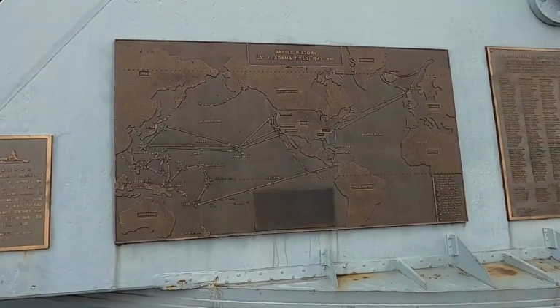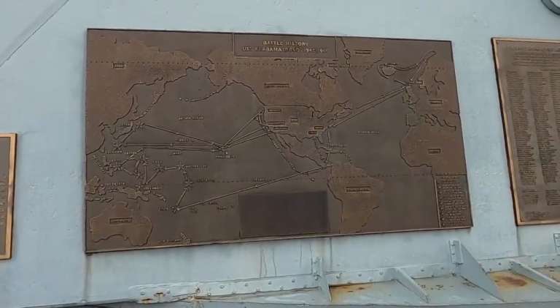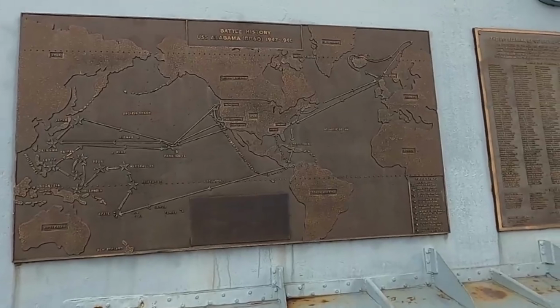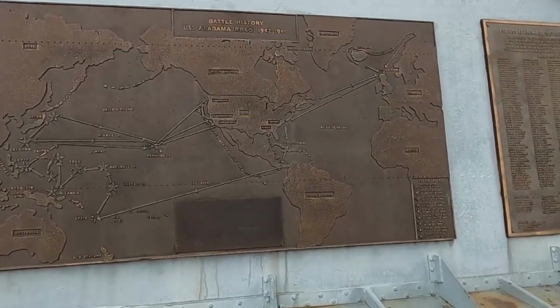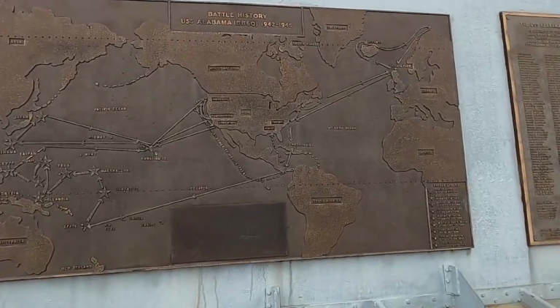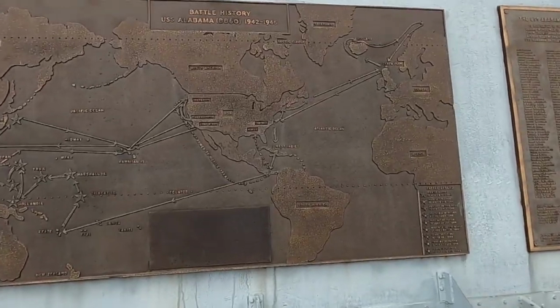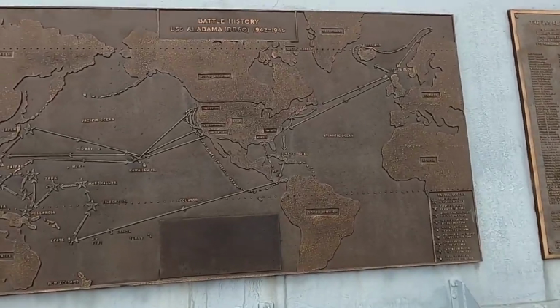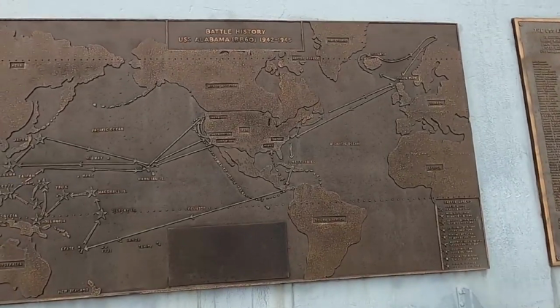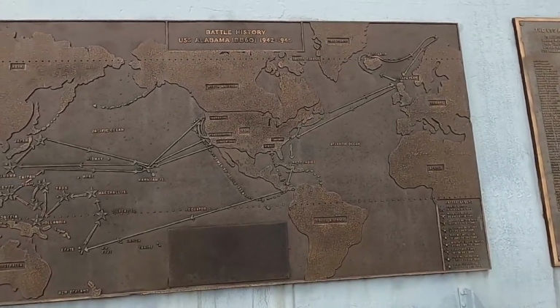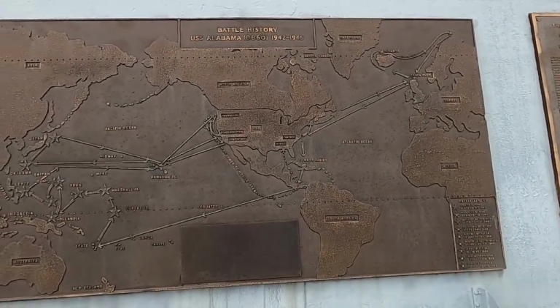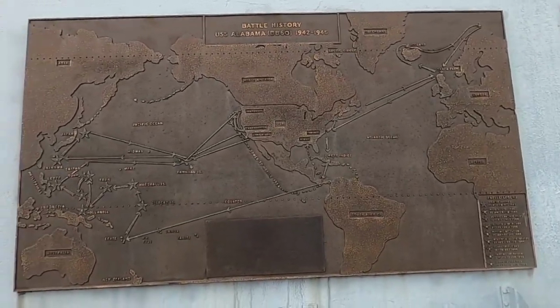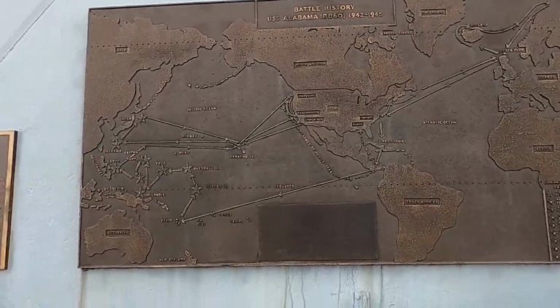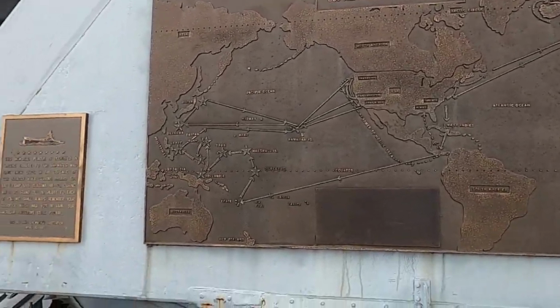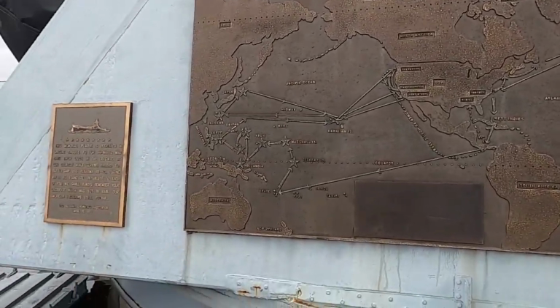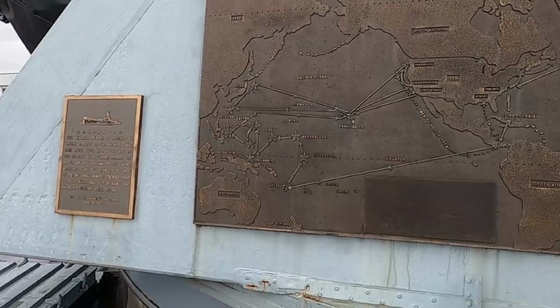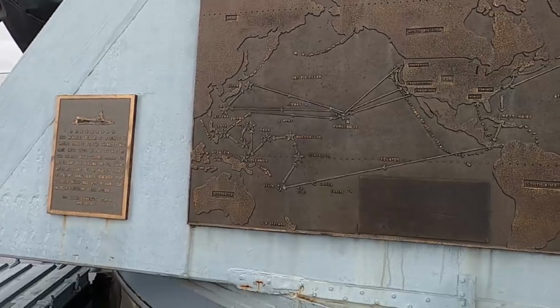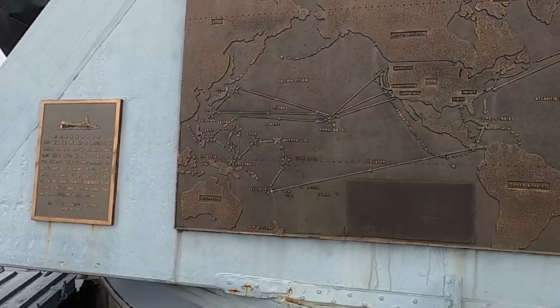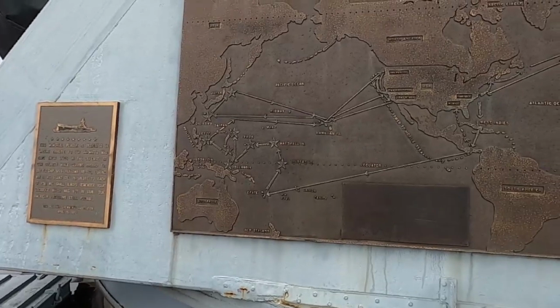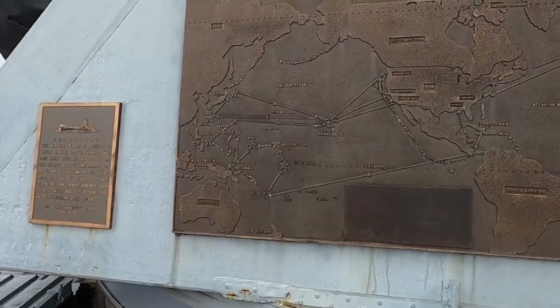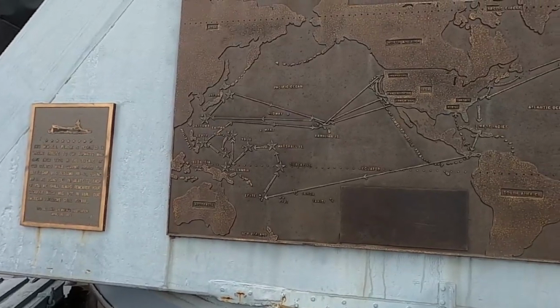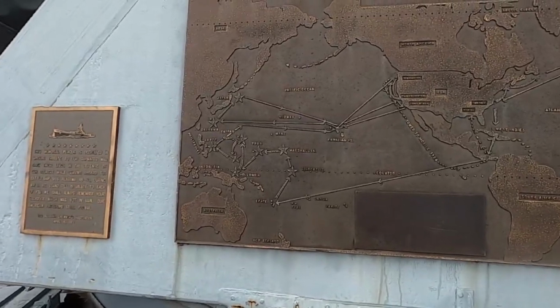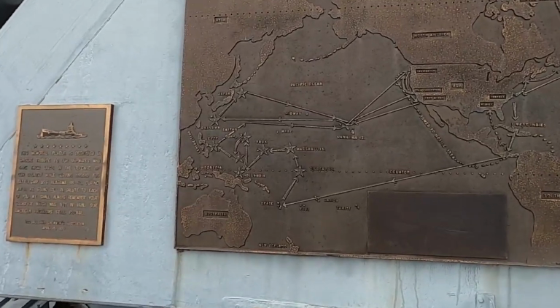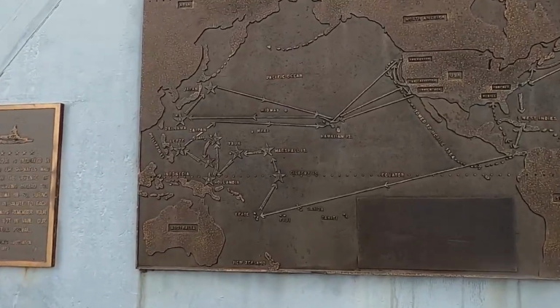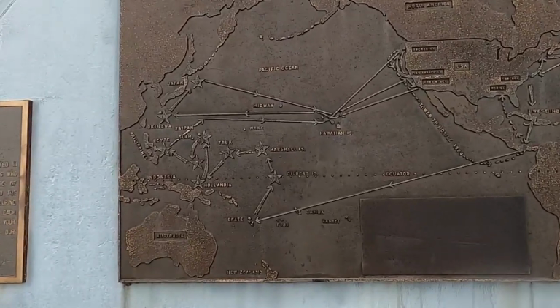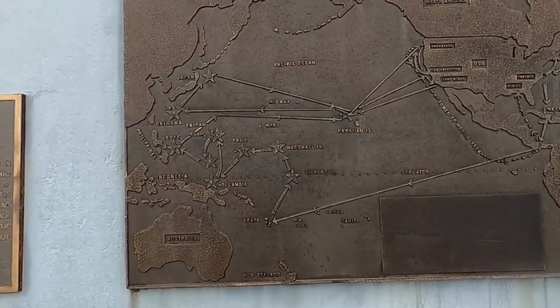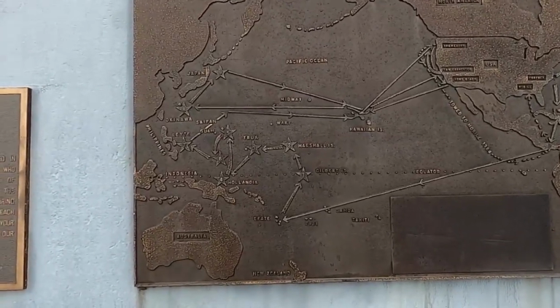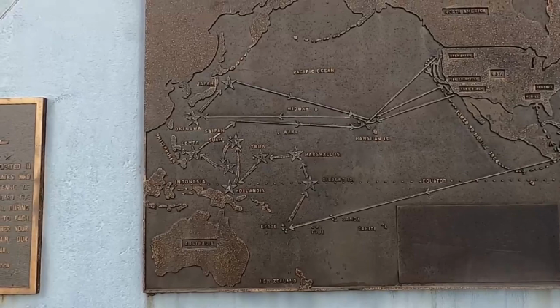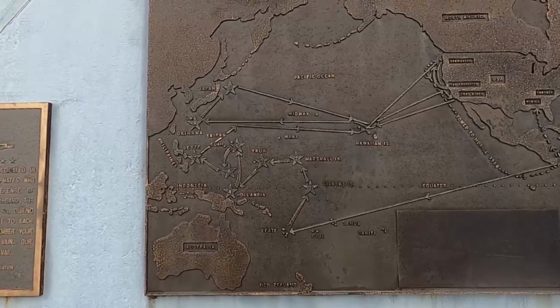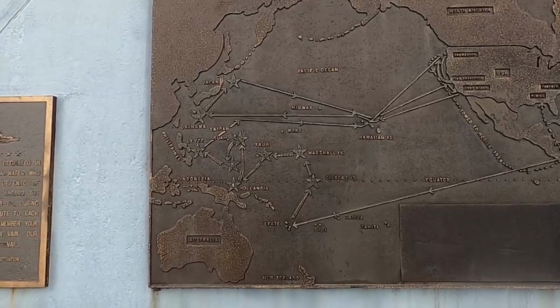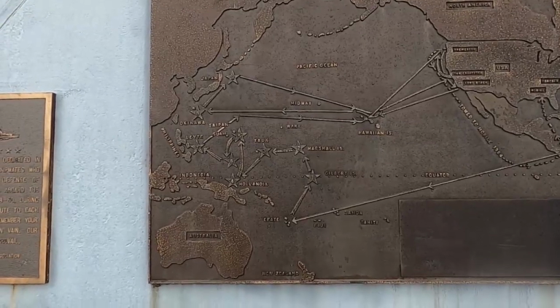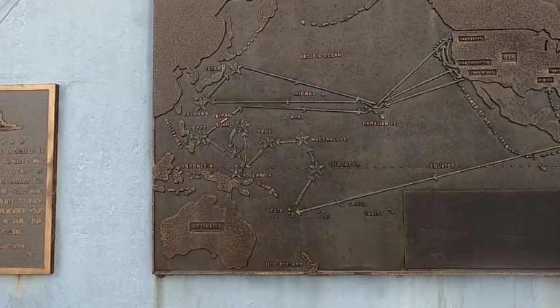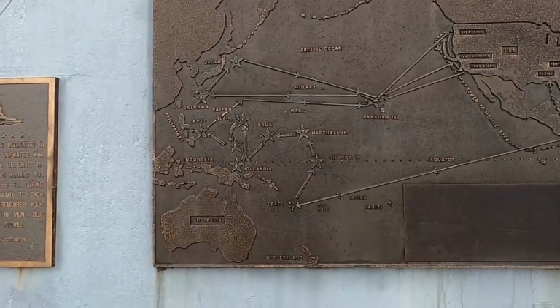Here's a map of the battle history of the USS Alabama. Hawaiian Islands, Midway, Wake — she fought in a lot of them.